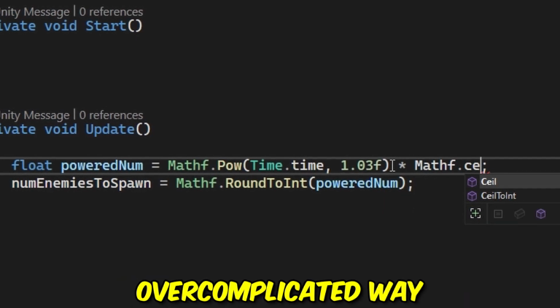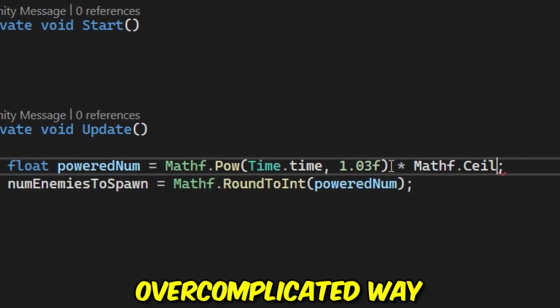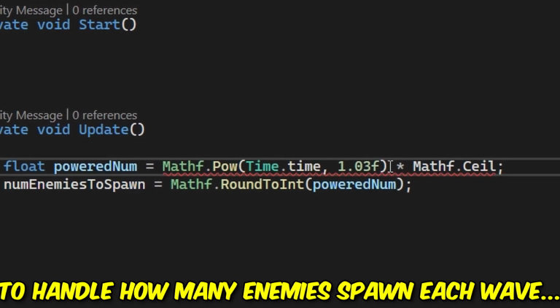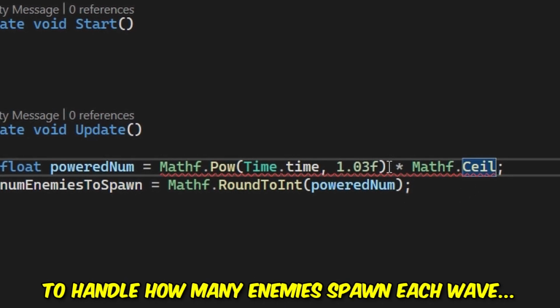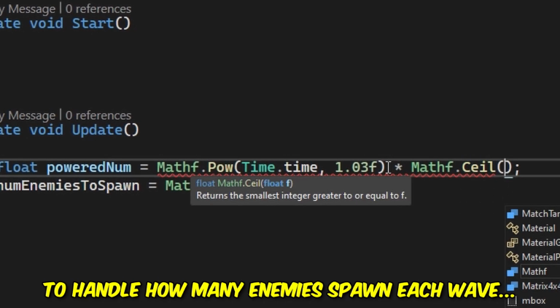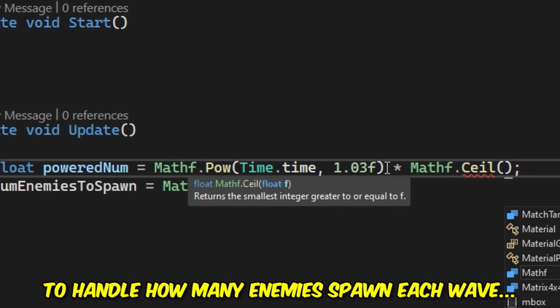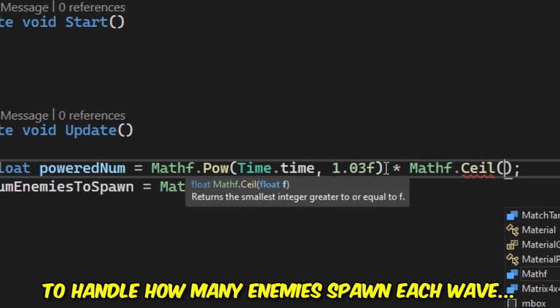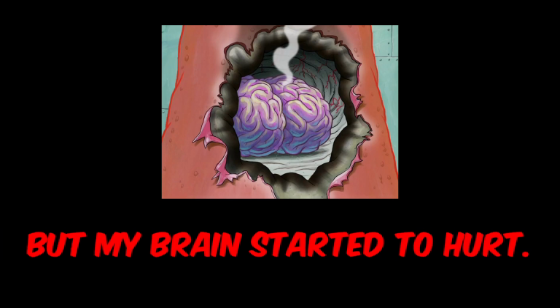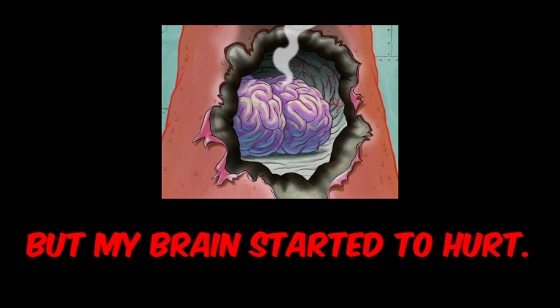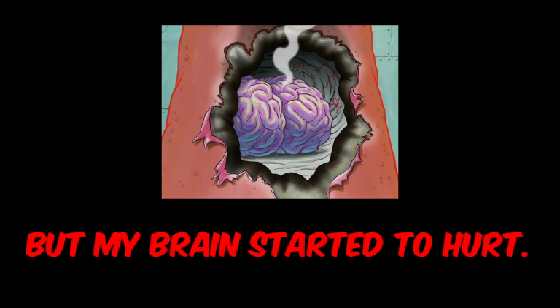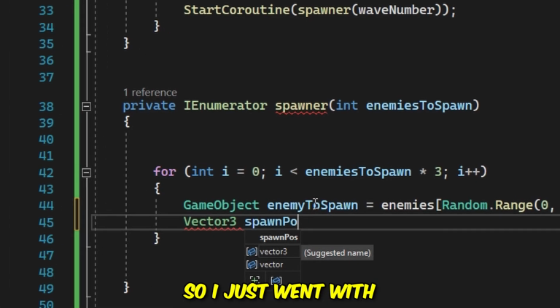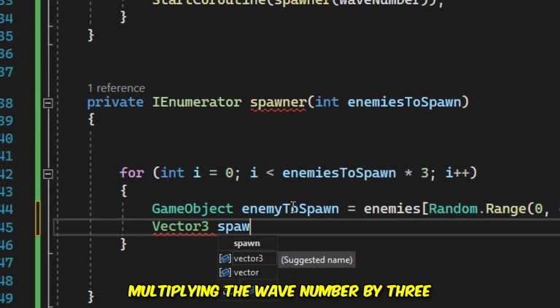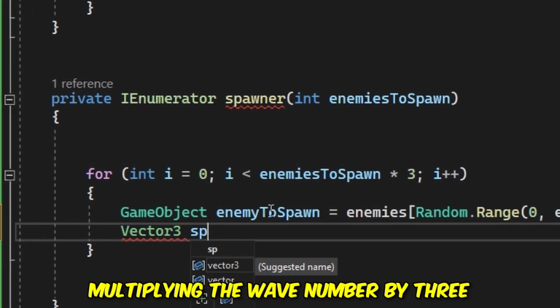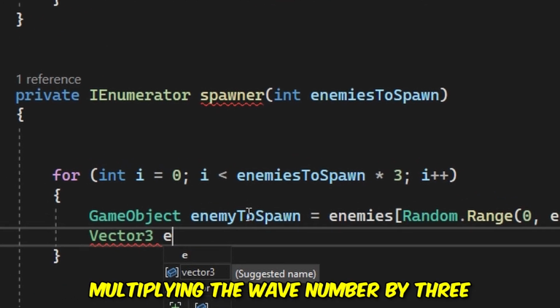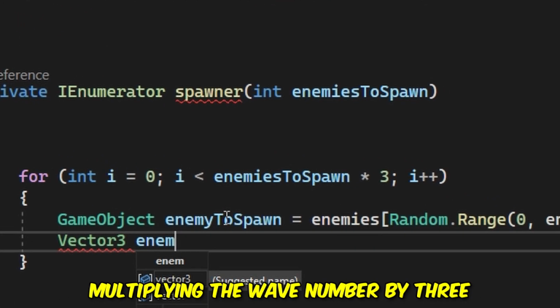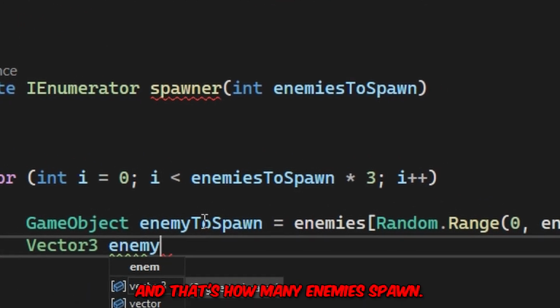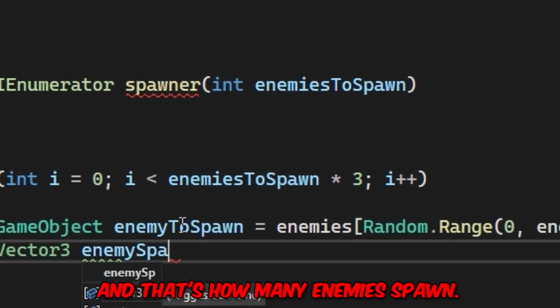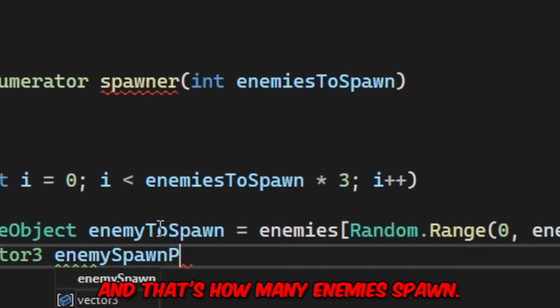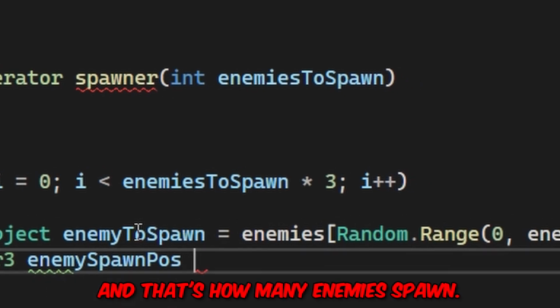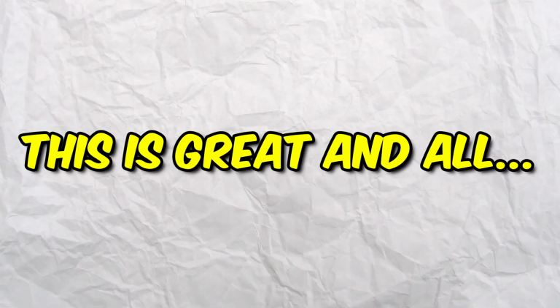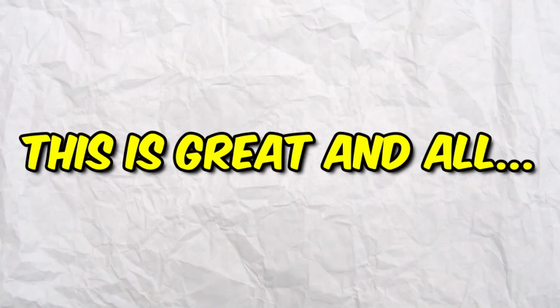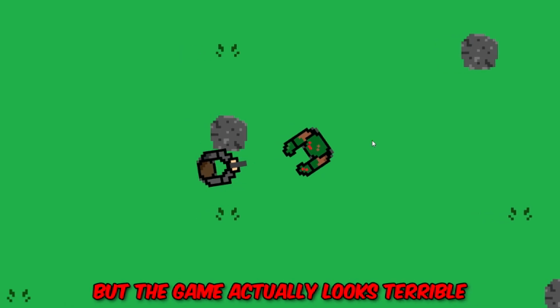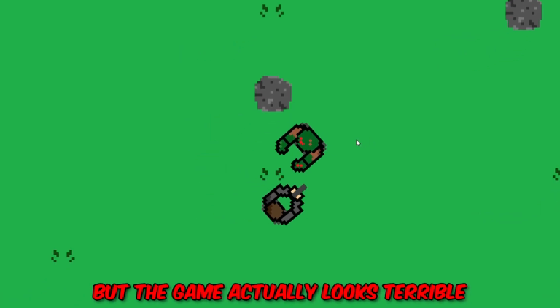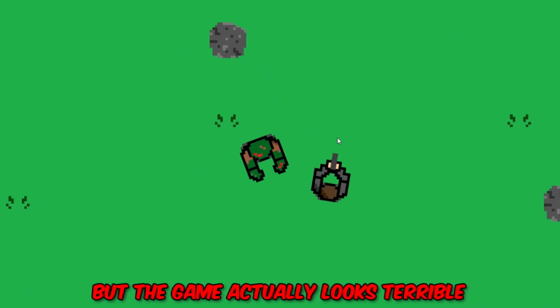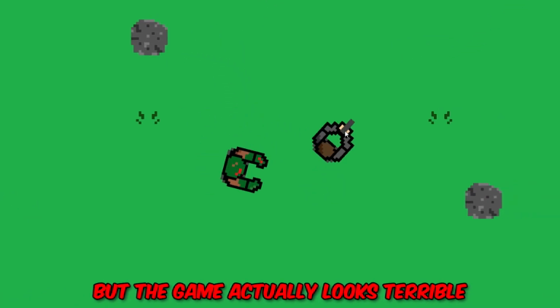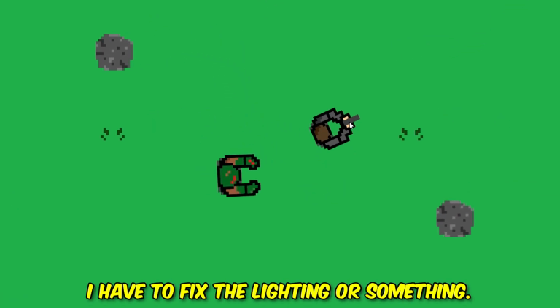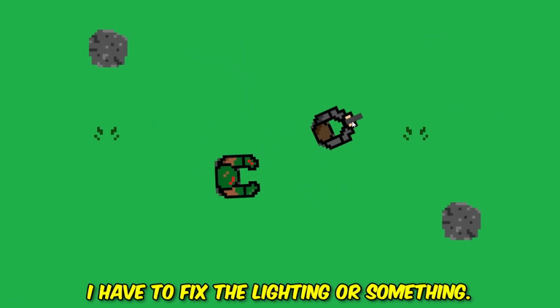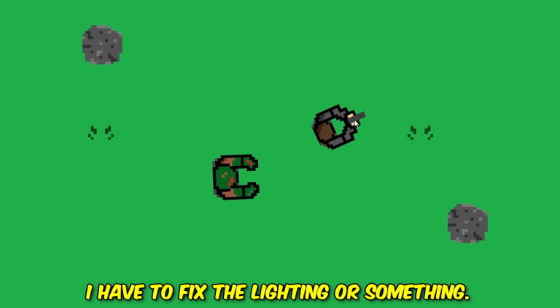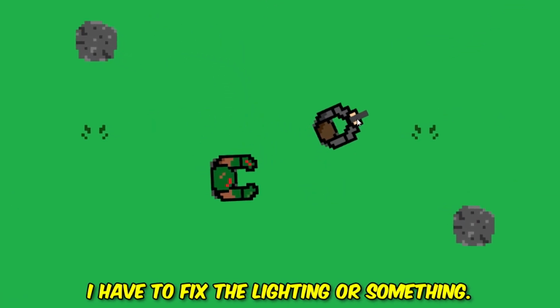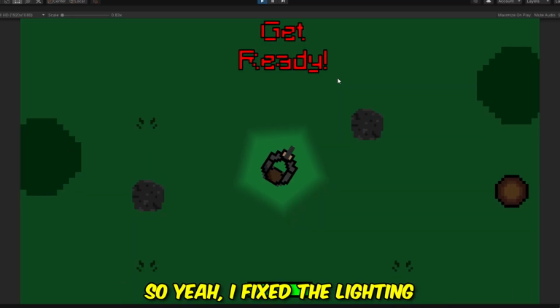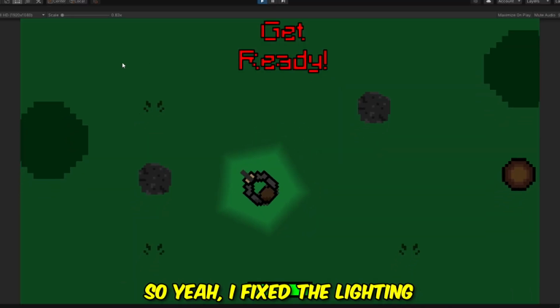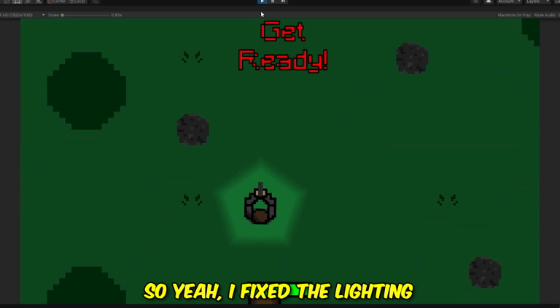Originally I thought of some overcomplicated way to handle how many enemies spawn each wave, but my brain started to hurt so I just went with multiplying the wave number by three, and that's how many enemies spawn. This is great and all, but the game actually looks terrible — I have to fix the lighting or something. So yeah, I fixed the lighting.